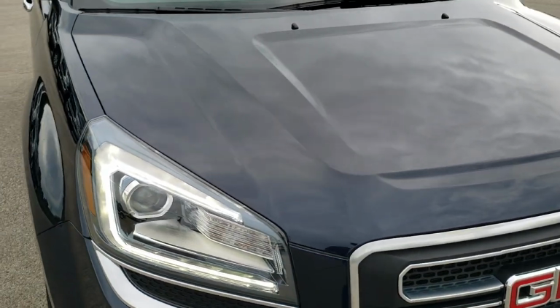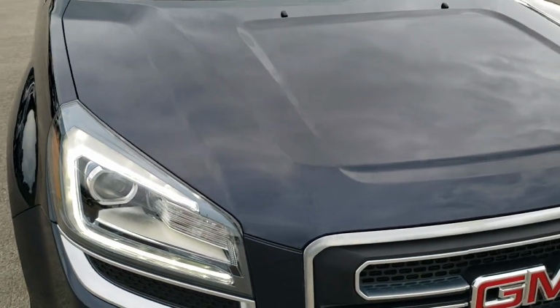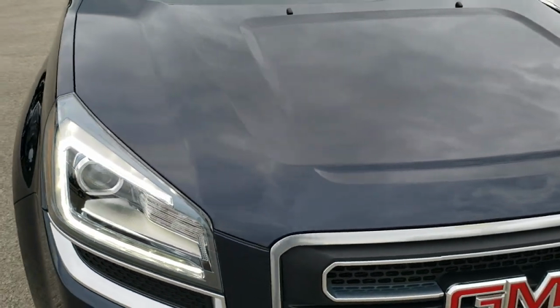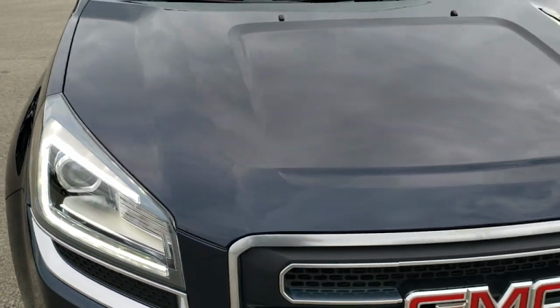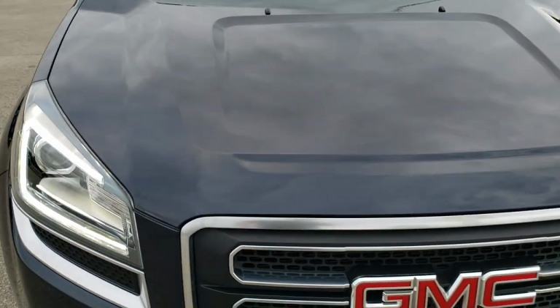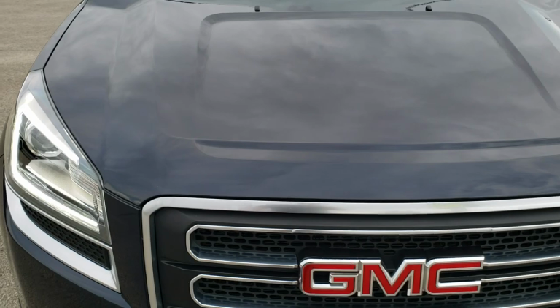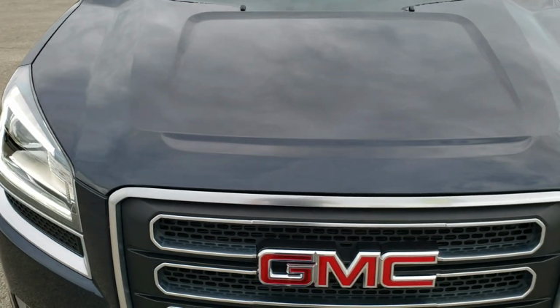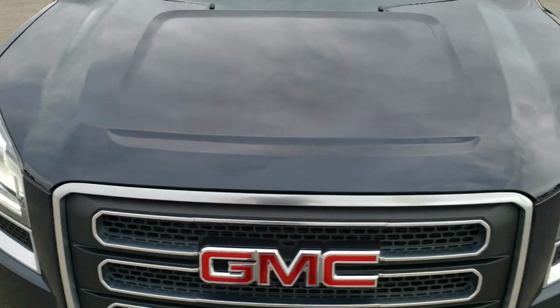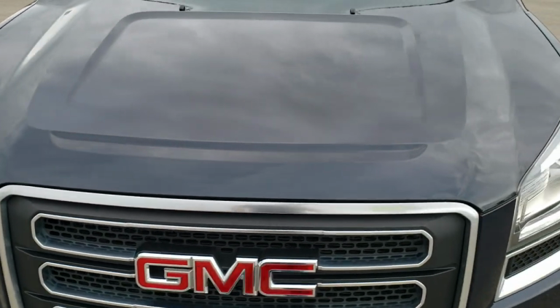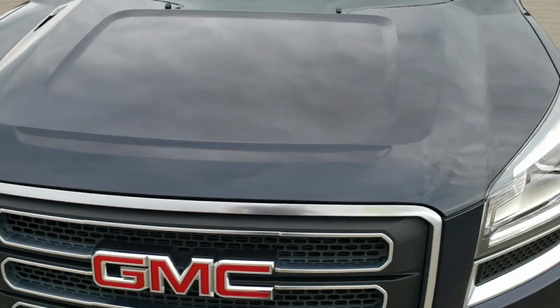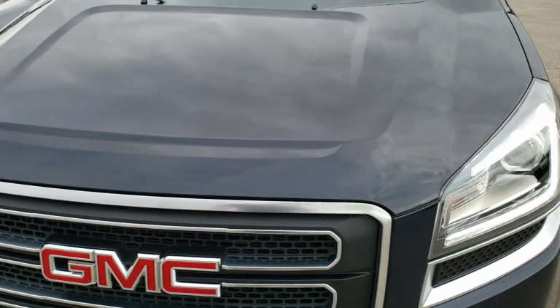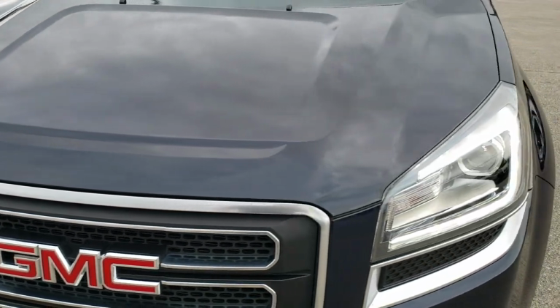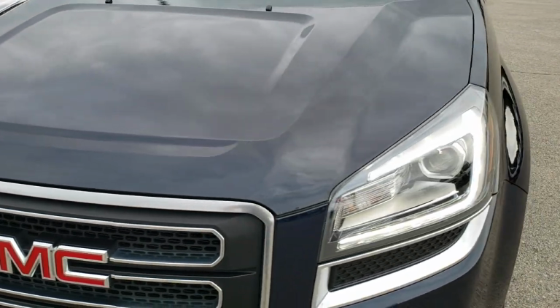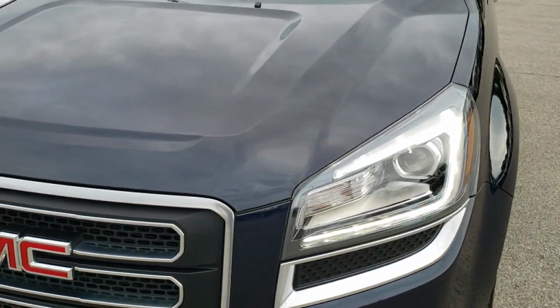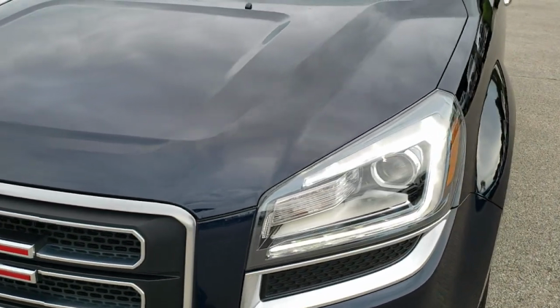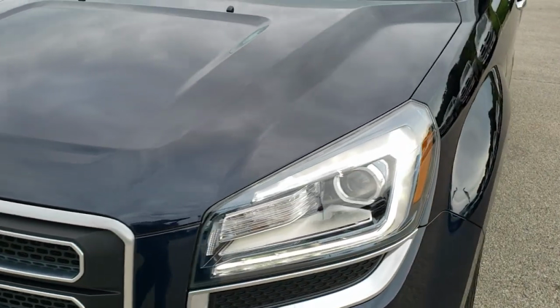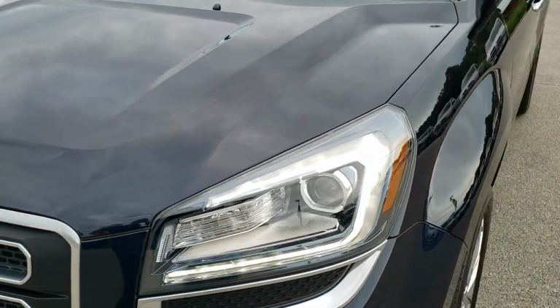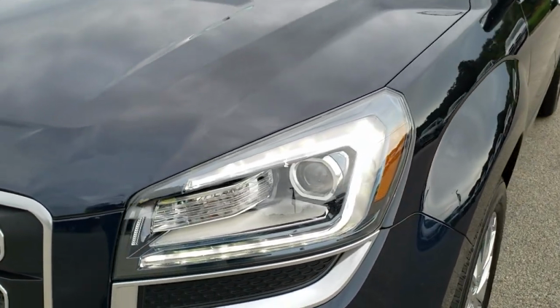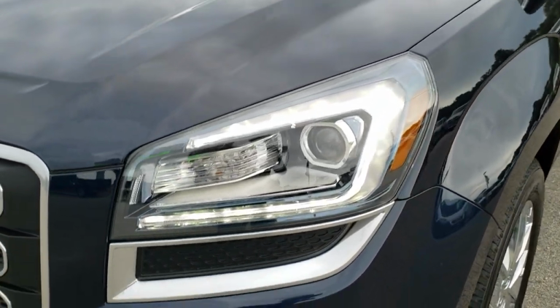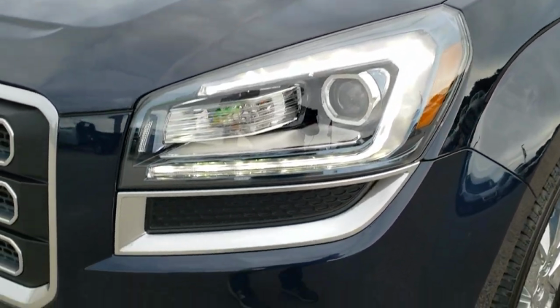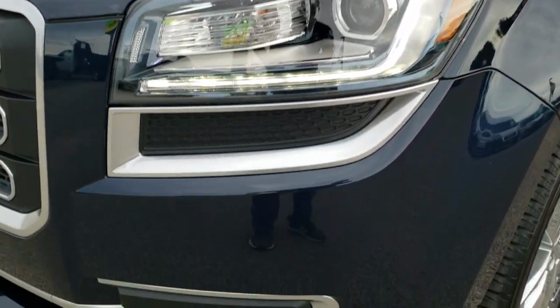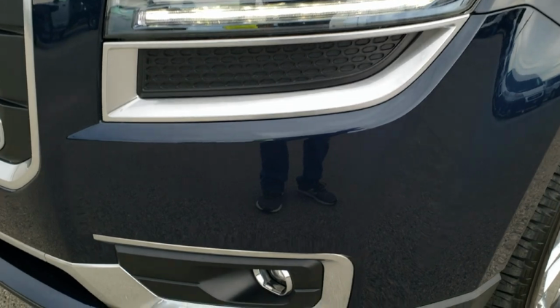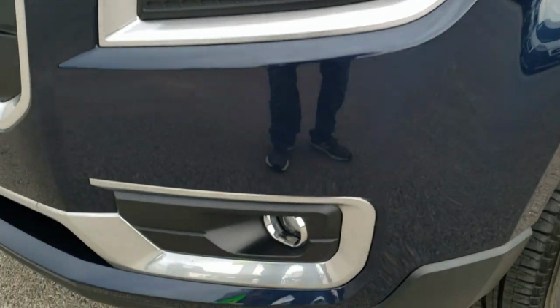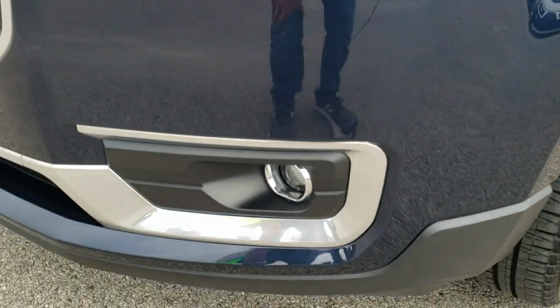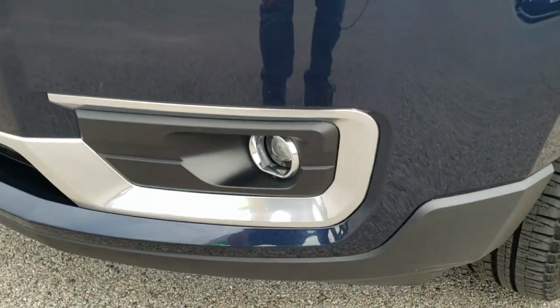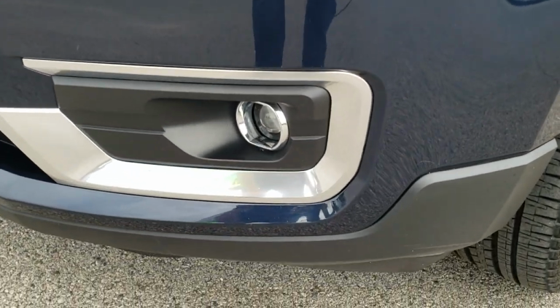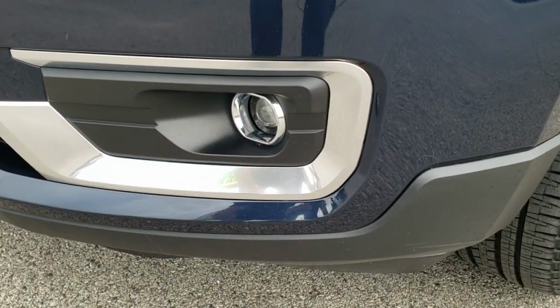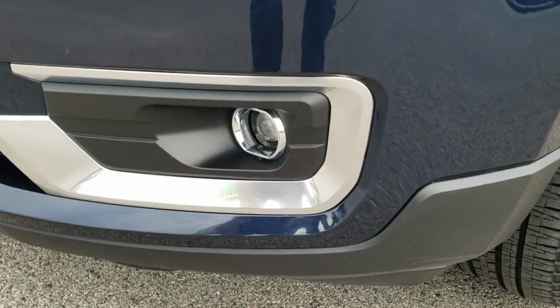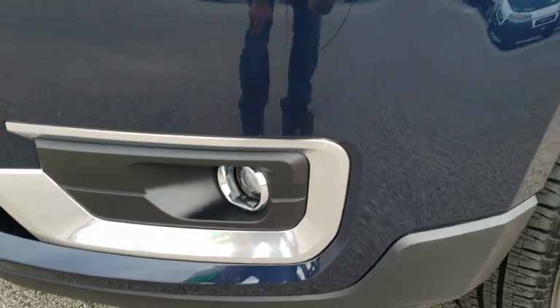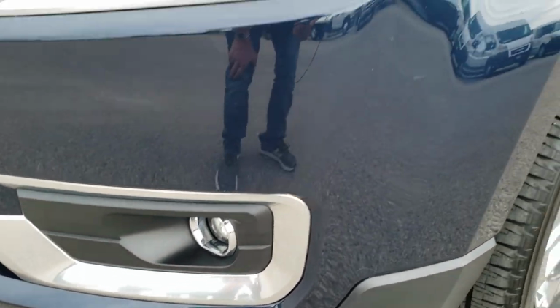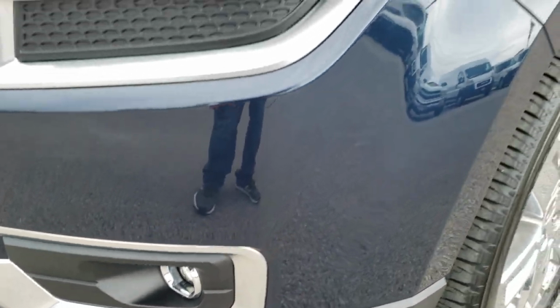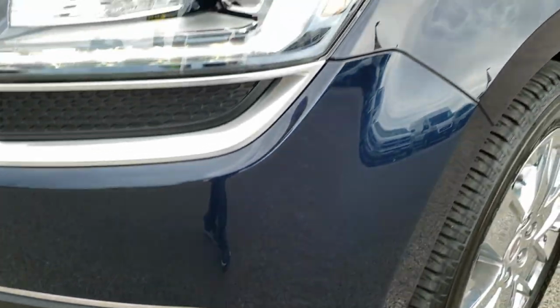This vehicle has the 3.6 liter V6 motor. From this HD video you will be able to tell that this SUV is extremely clean all the way around.